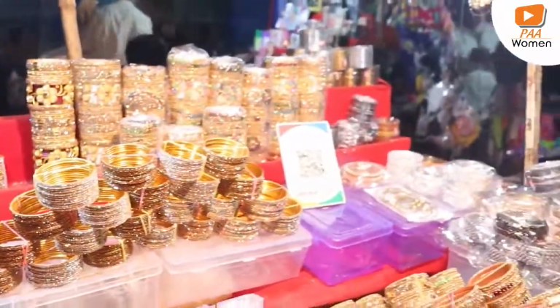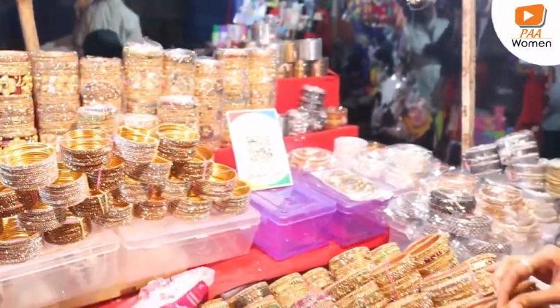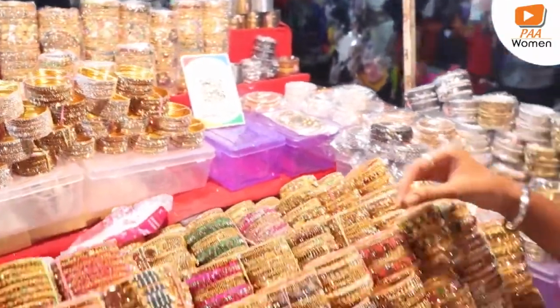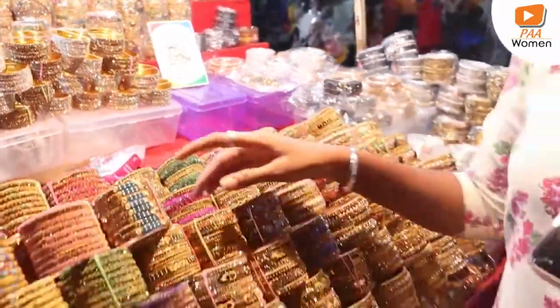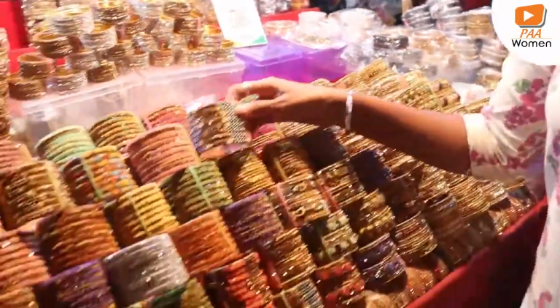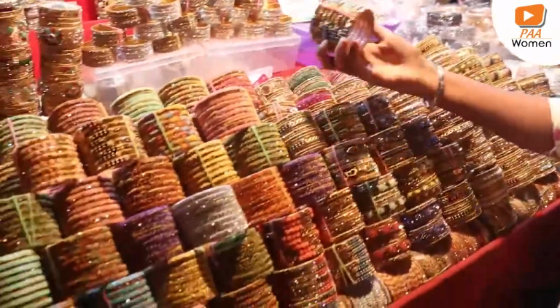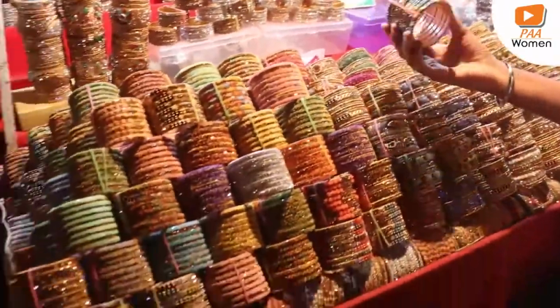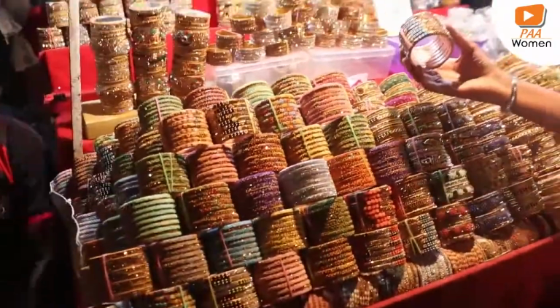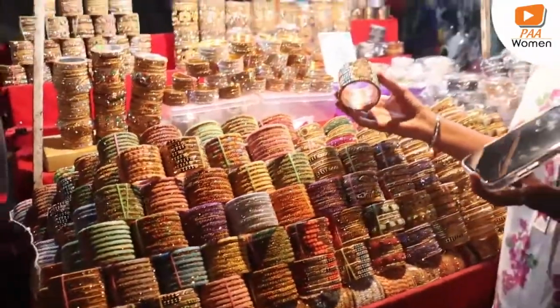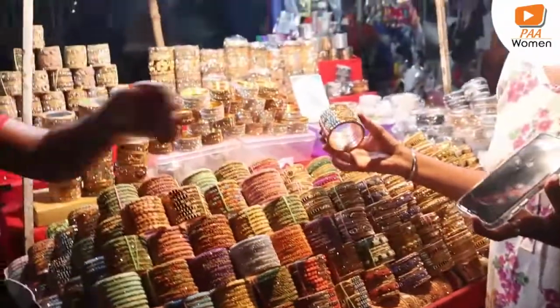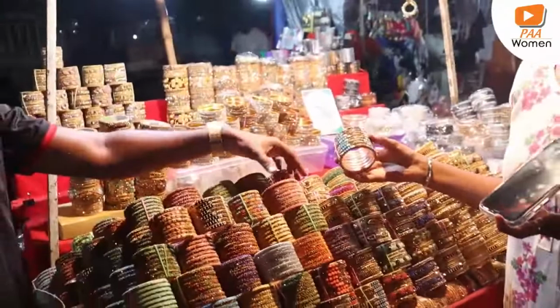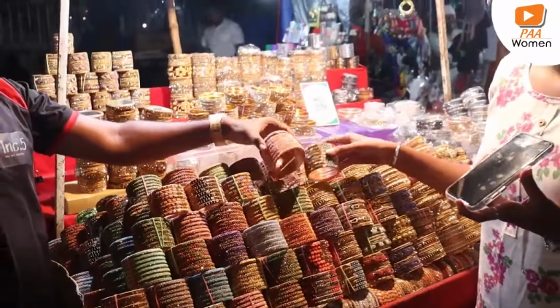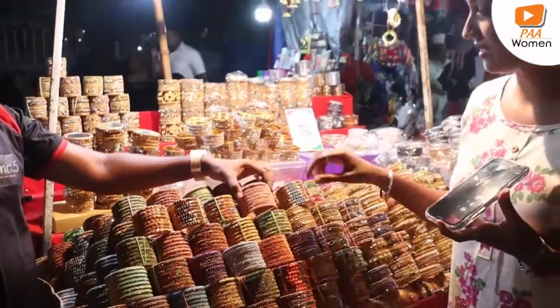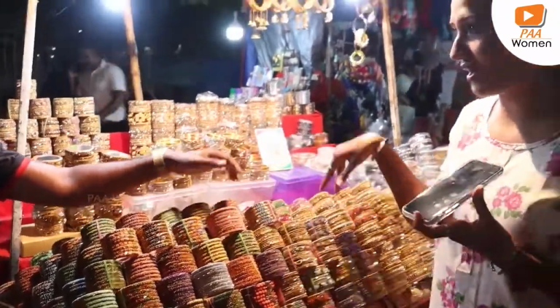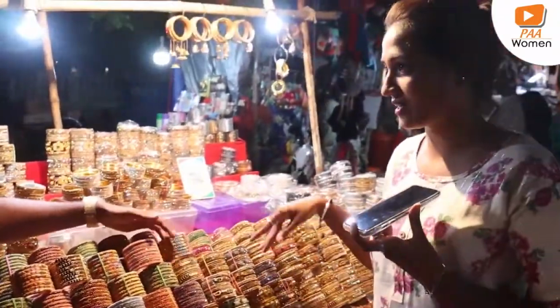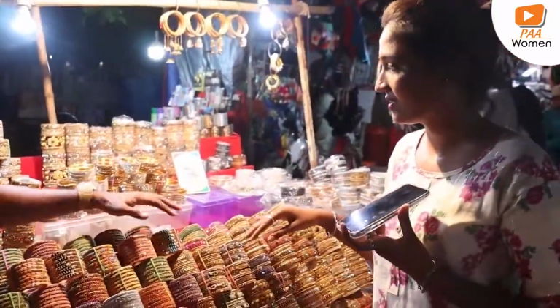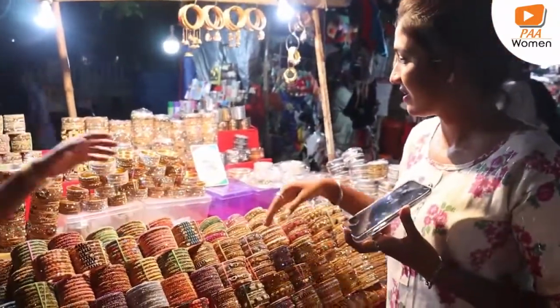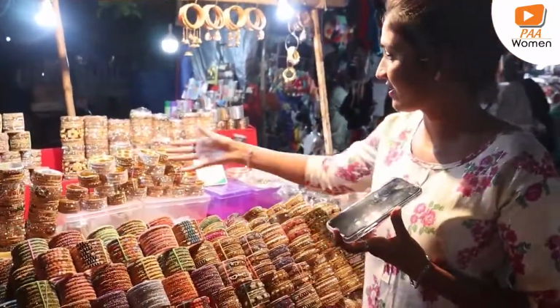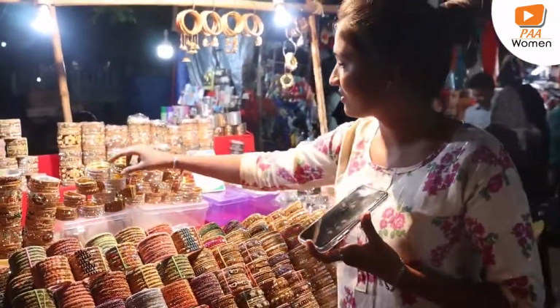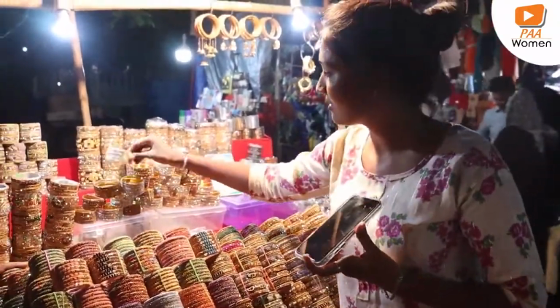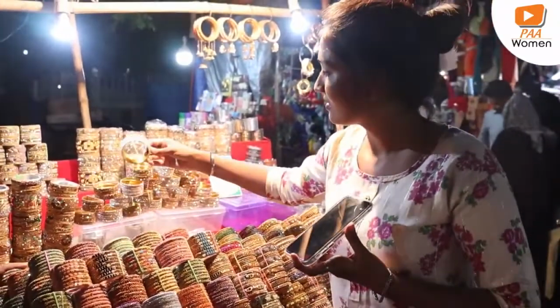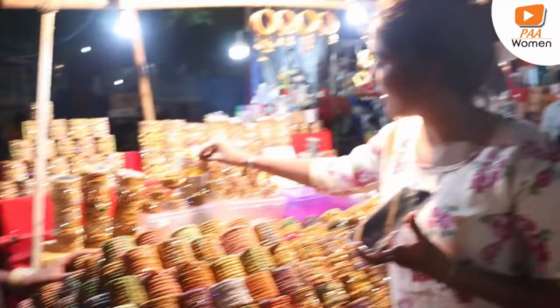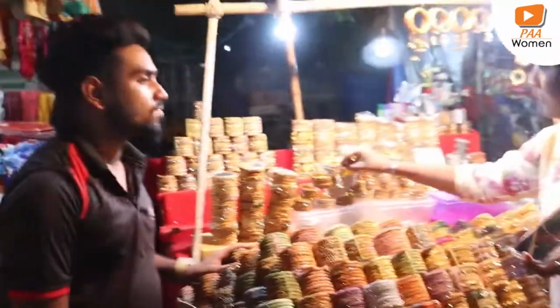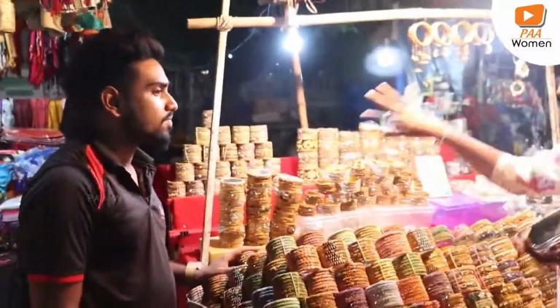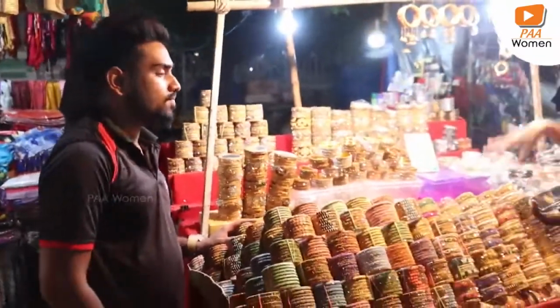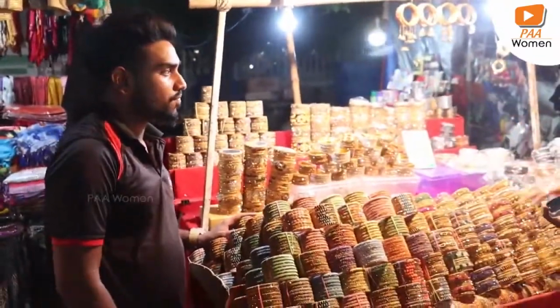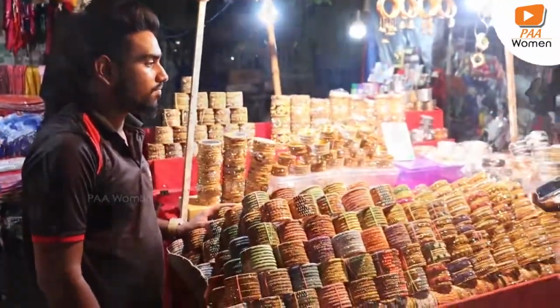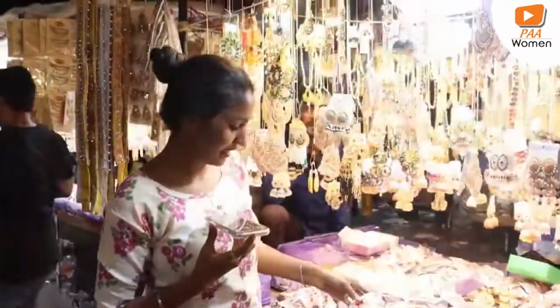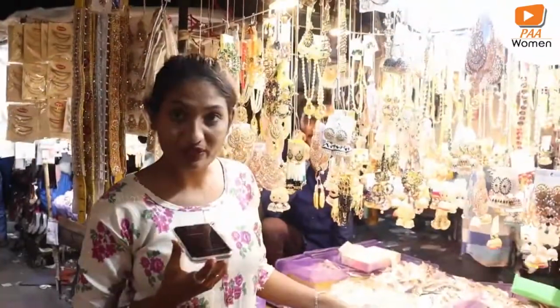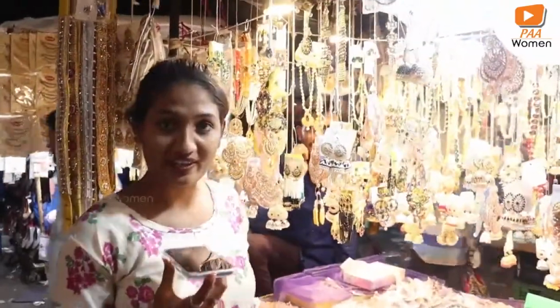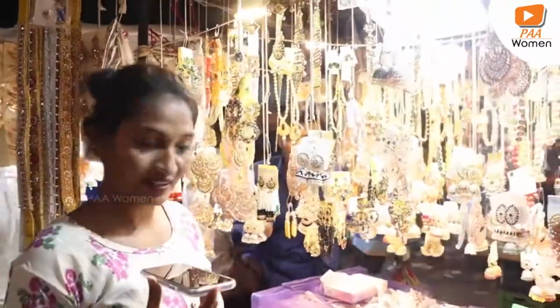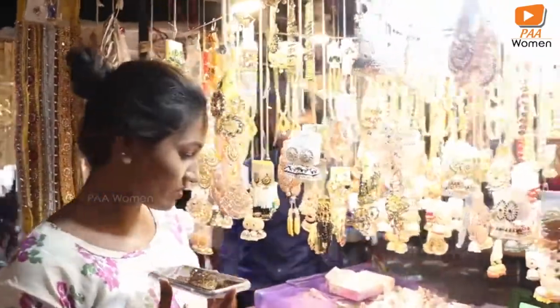100 rupees? How much? 100 rupees. That's 100 rupees — 100 rupees is okay.